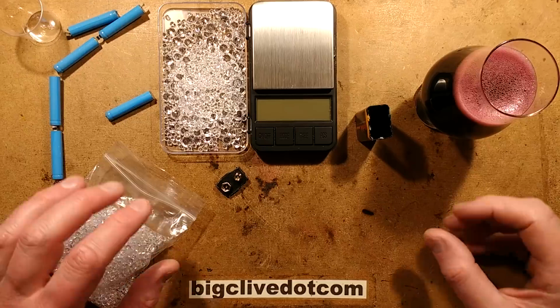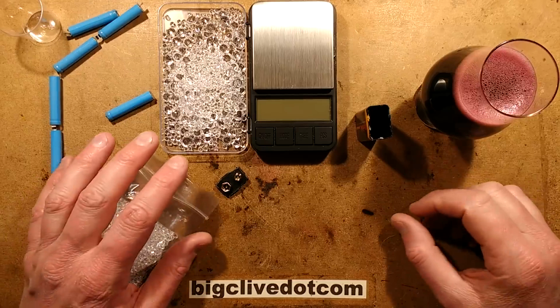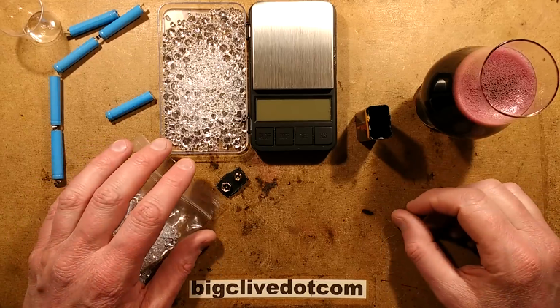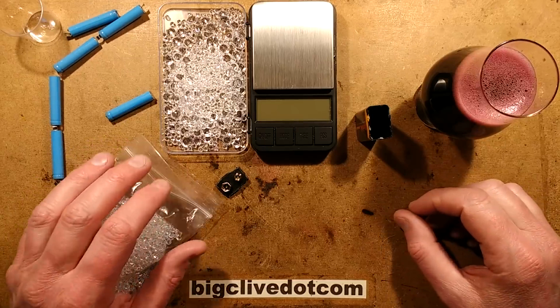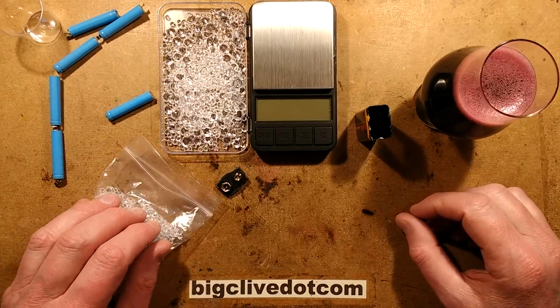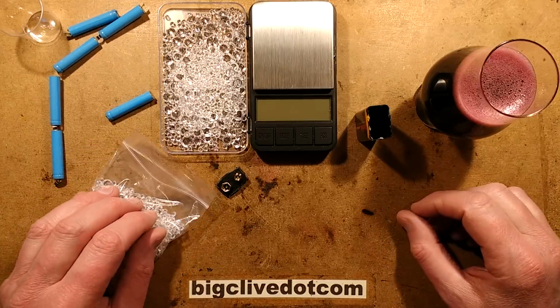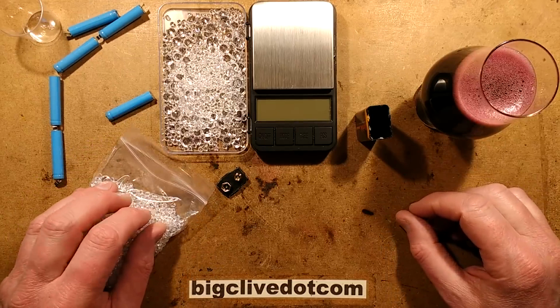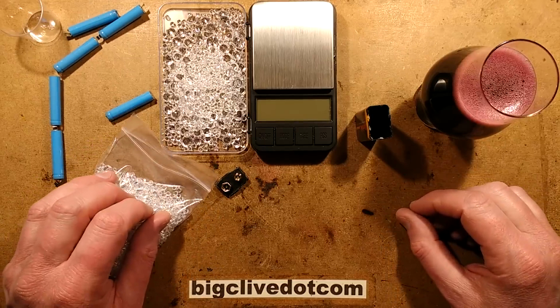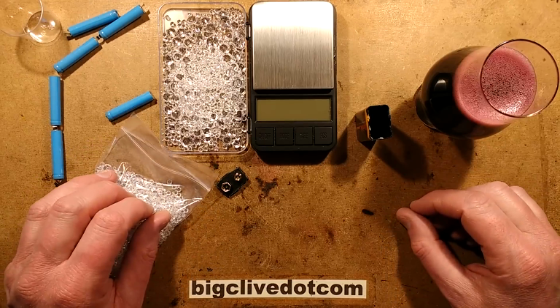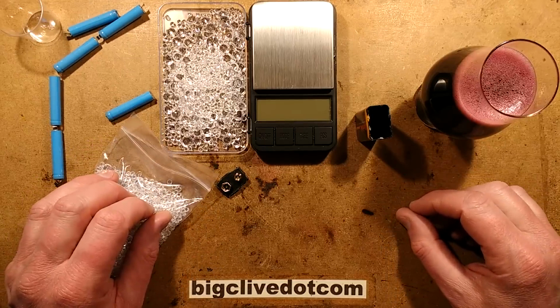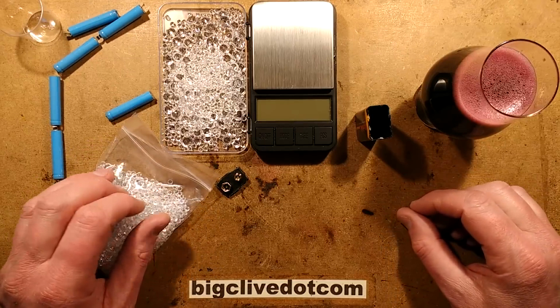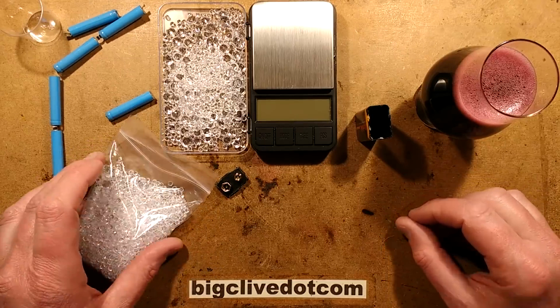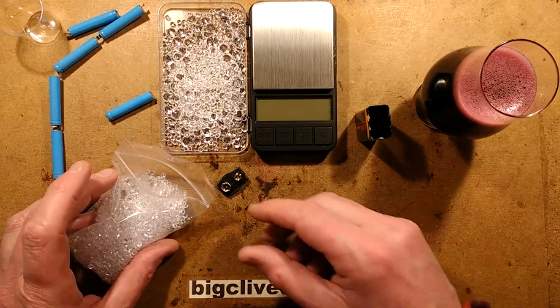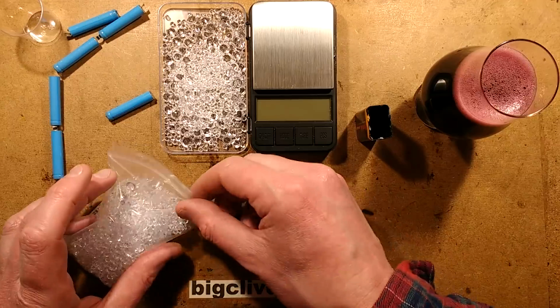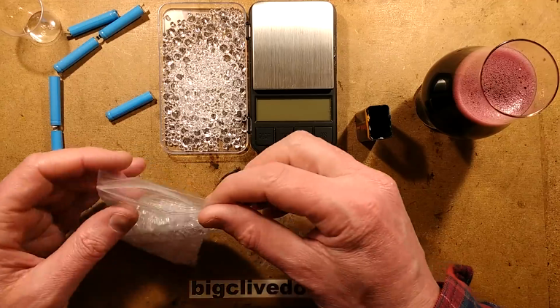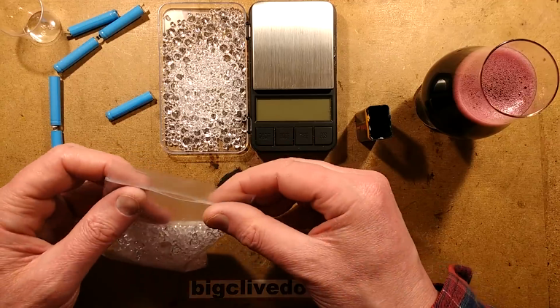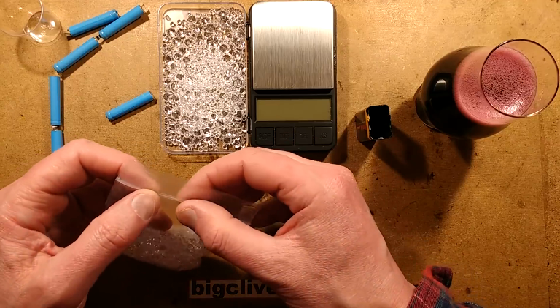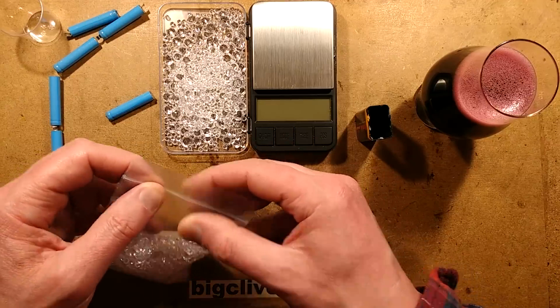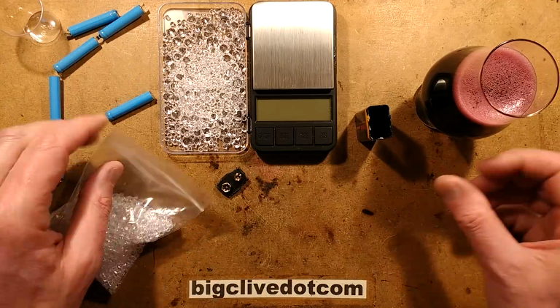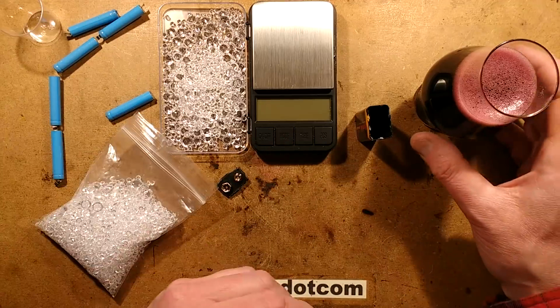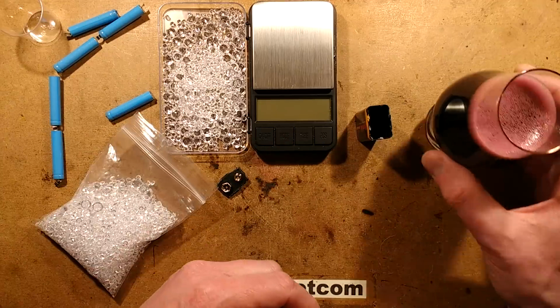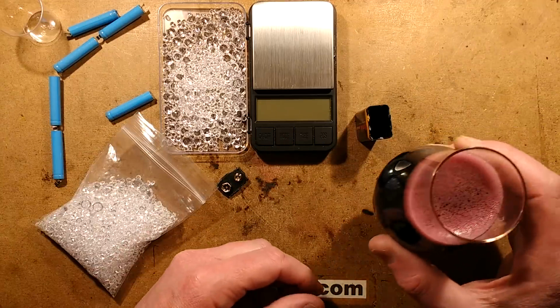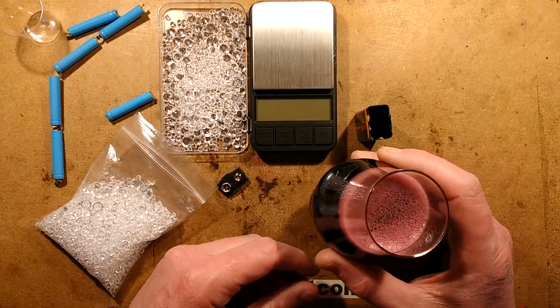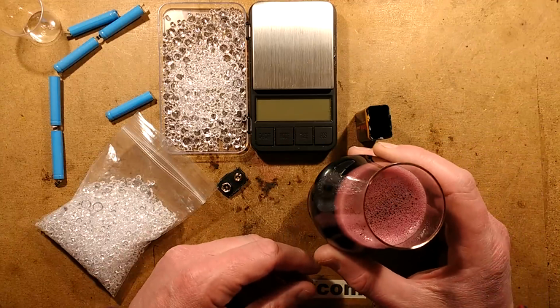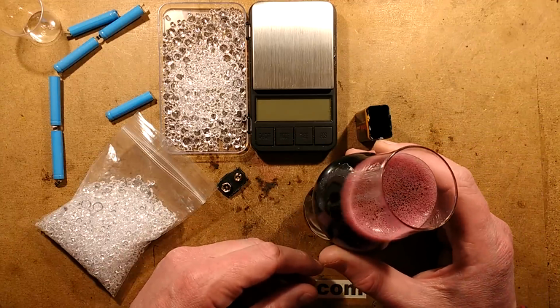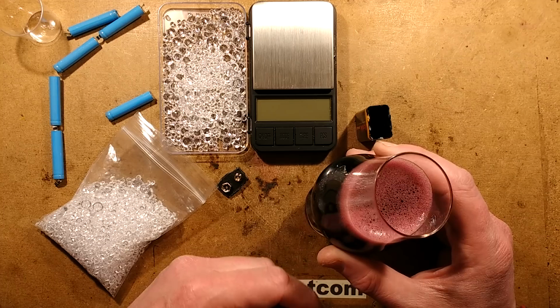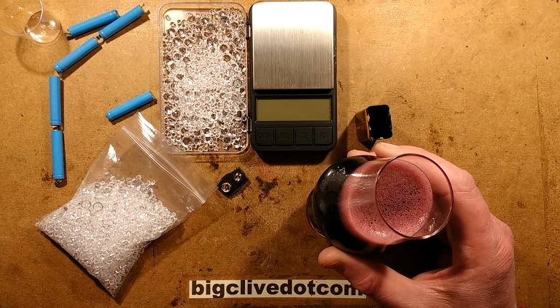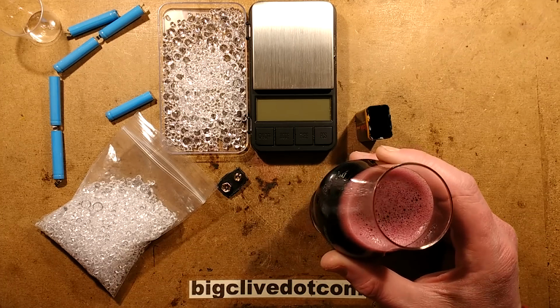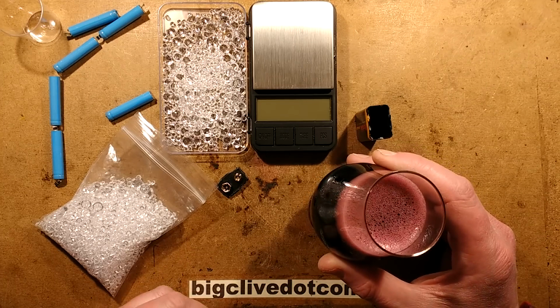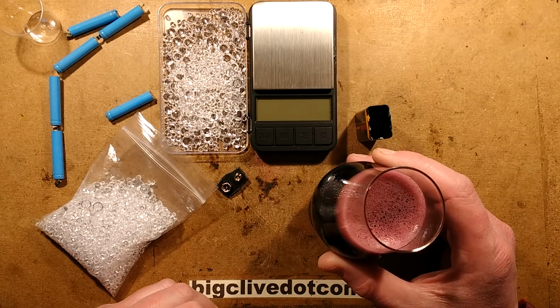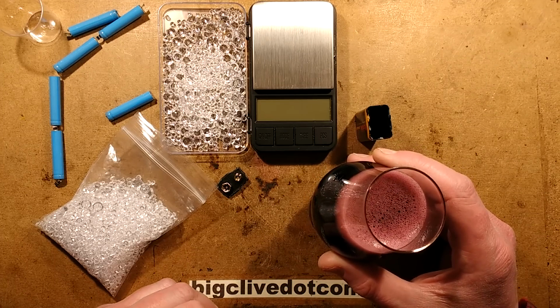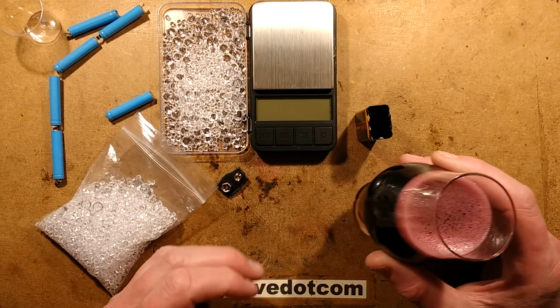This video is powered by diamonds and champagne - and by diamonds I mean plastic diamonds from Poundland, and by champagne I mean red wine that has been put through the soda stream to carbonate it, so technically speaking not really champagne then.